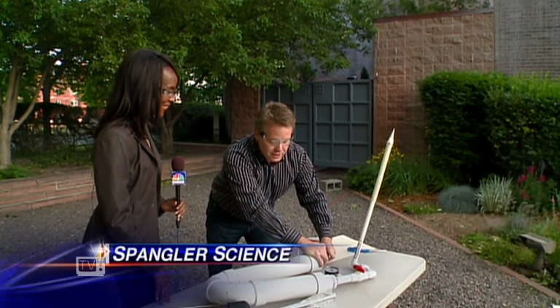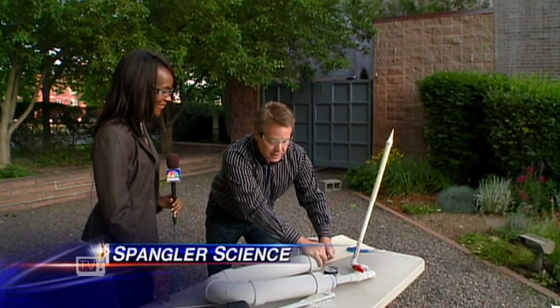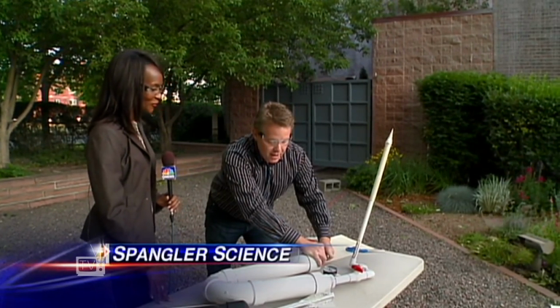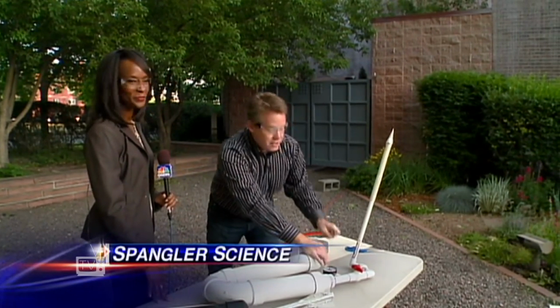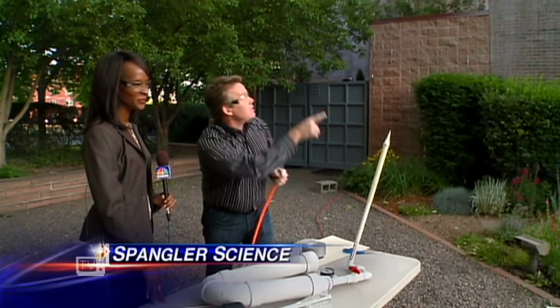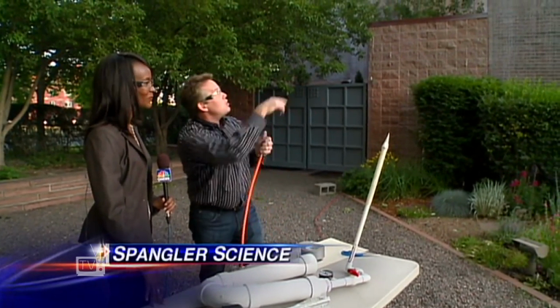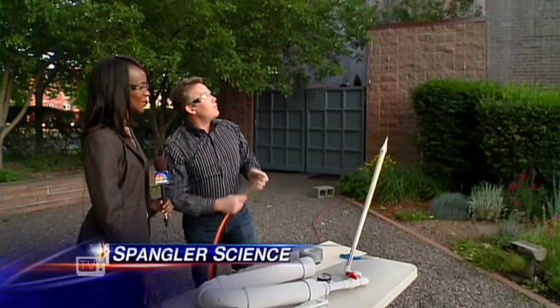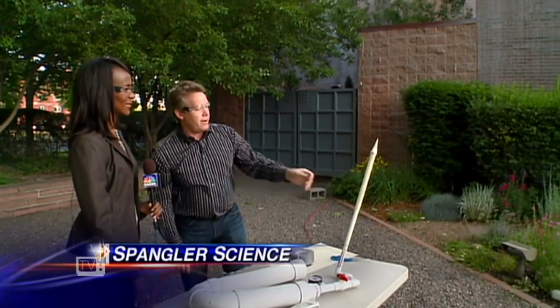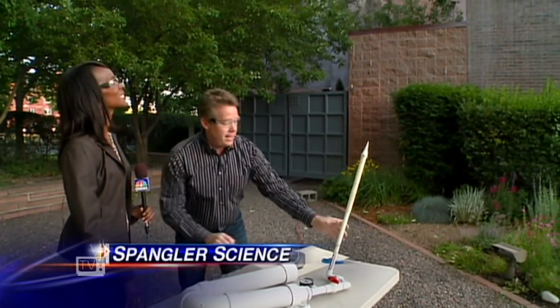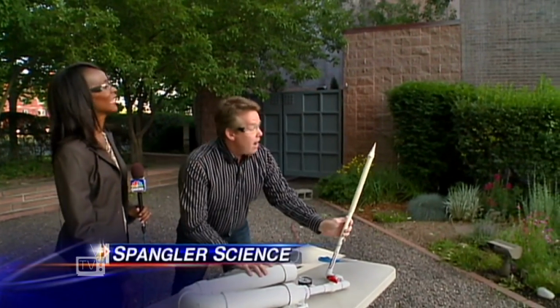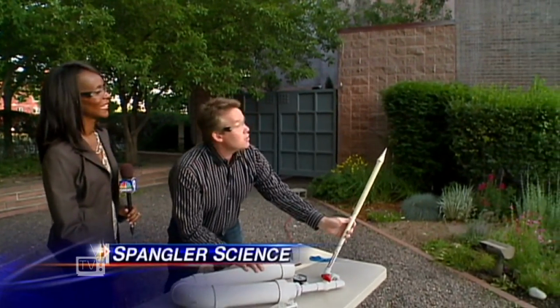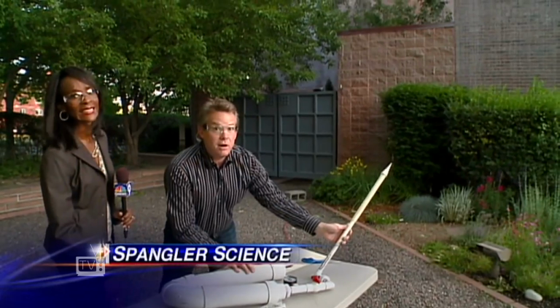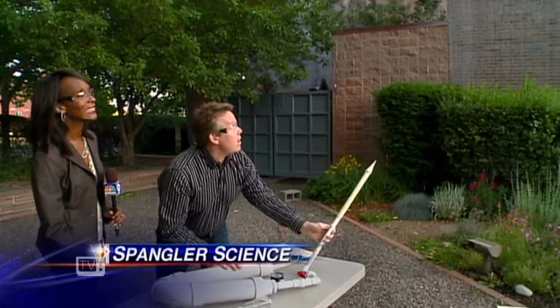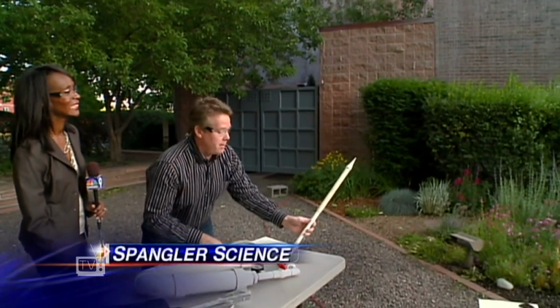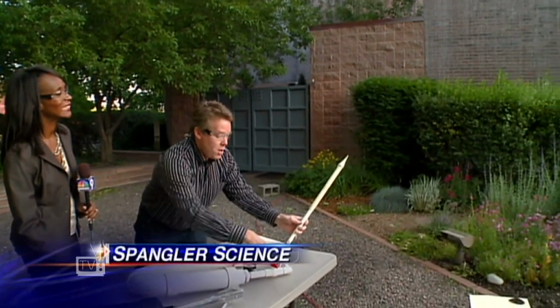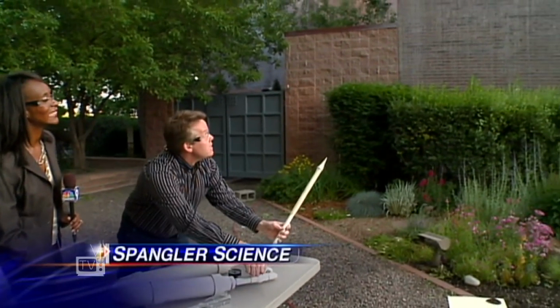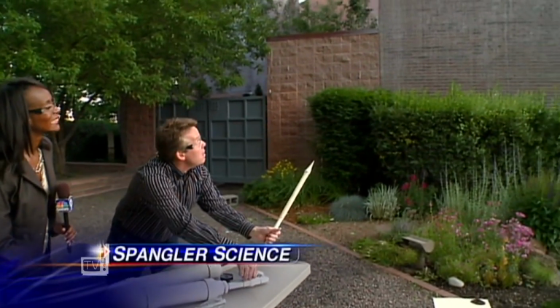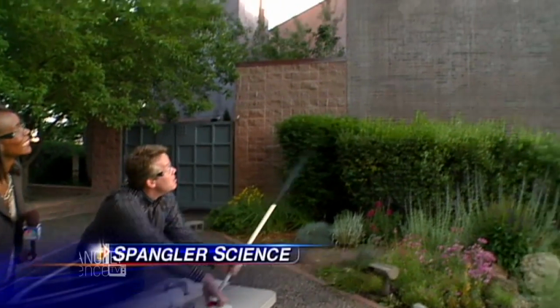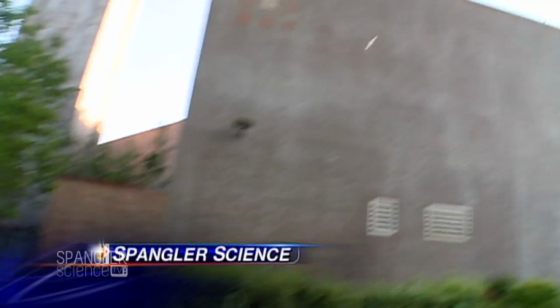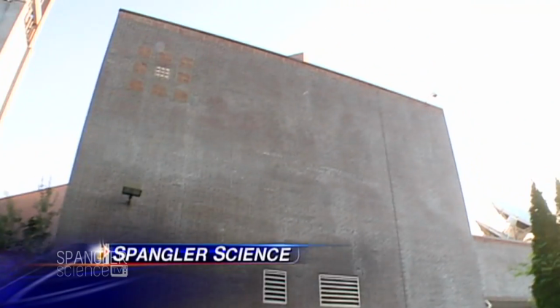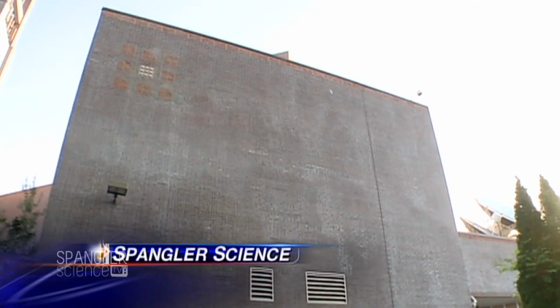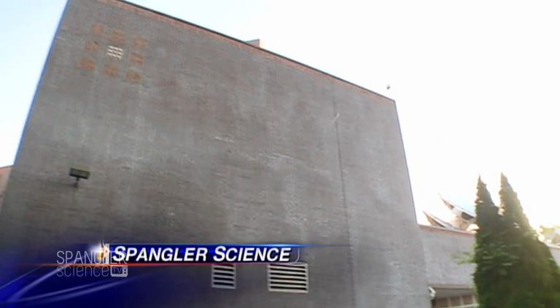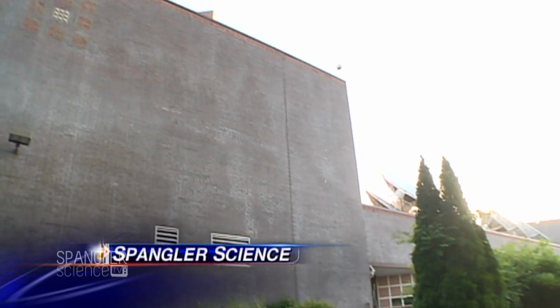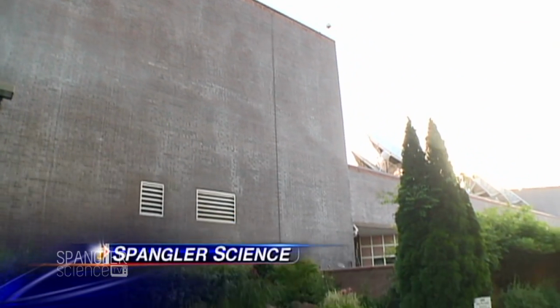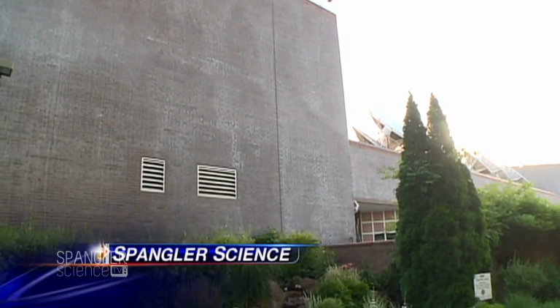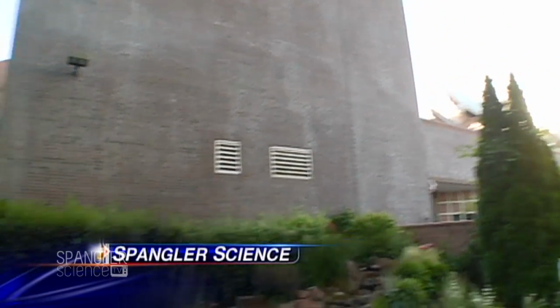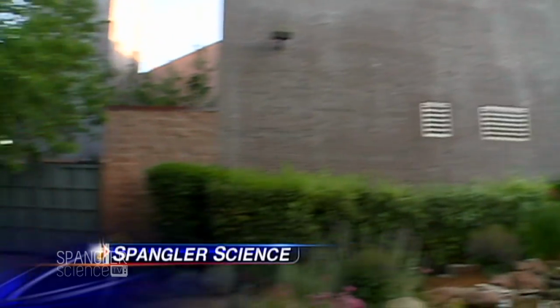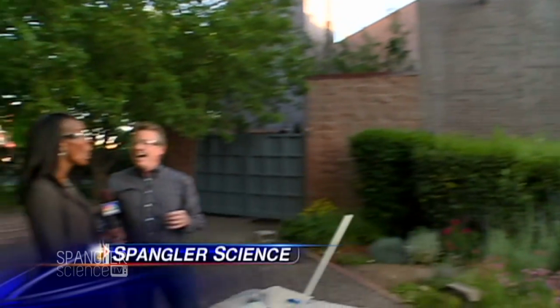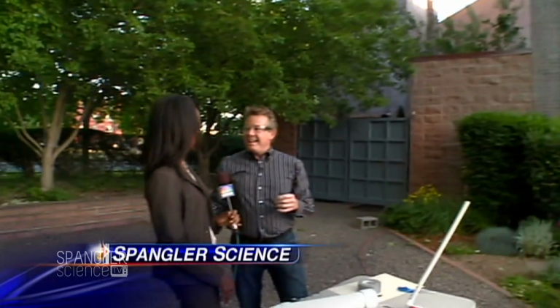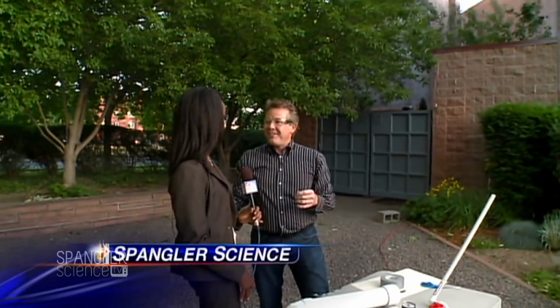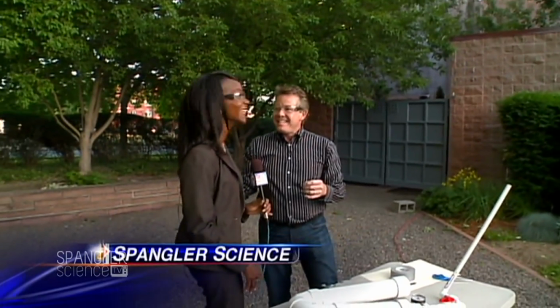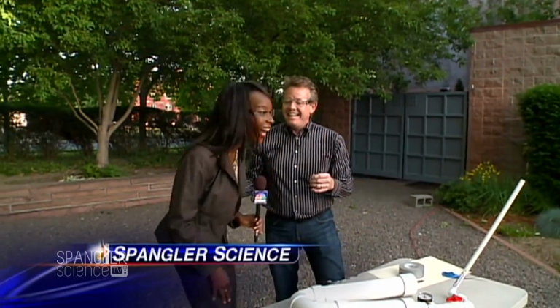So you see we're here — watch this. I'm going to shoot it over here. Ready? So Shane, are you watching? Here we go — three, two, one. Nice! Is that great? That thing hit the building with some force. Yes!